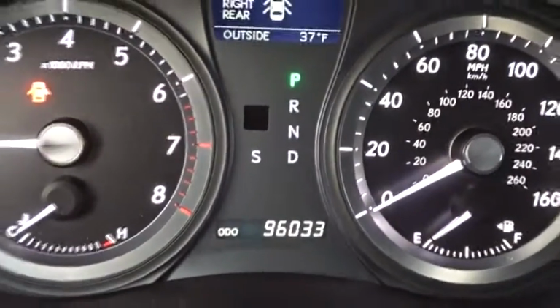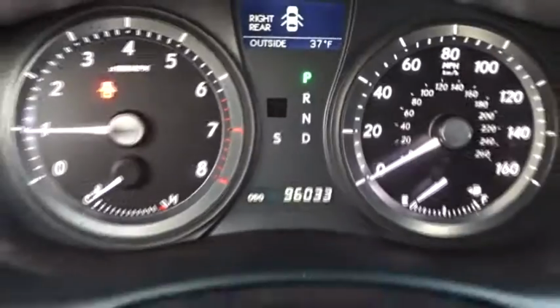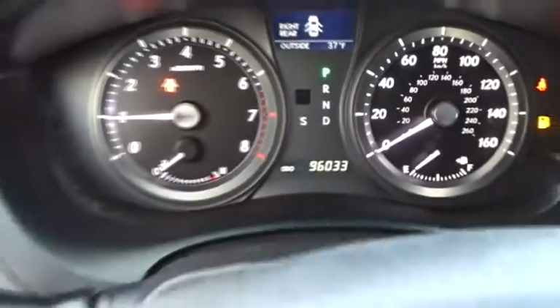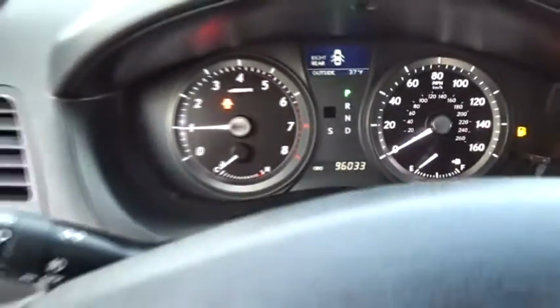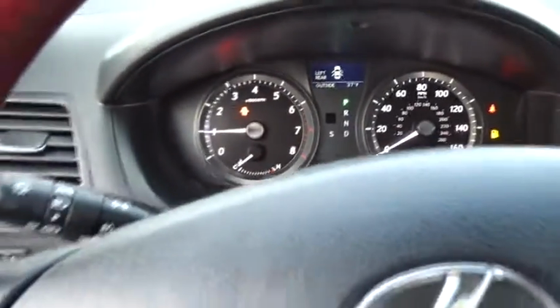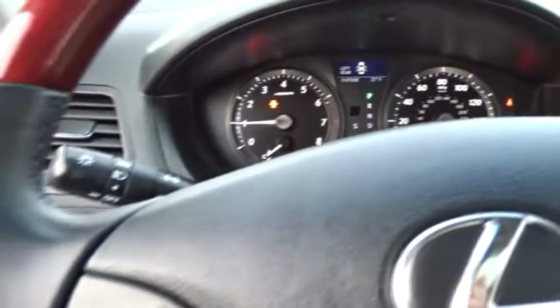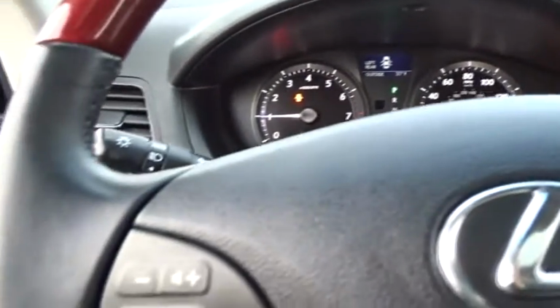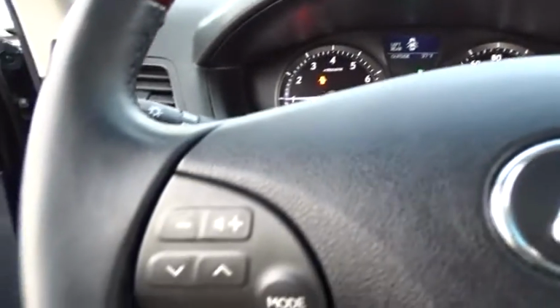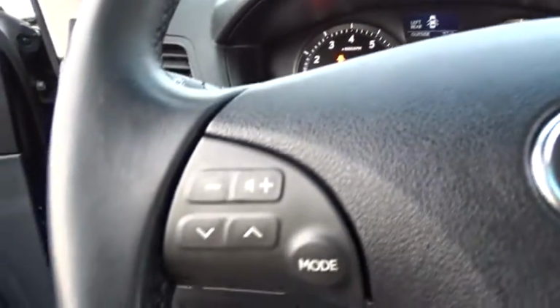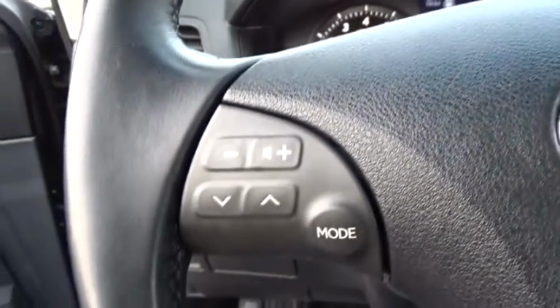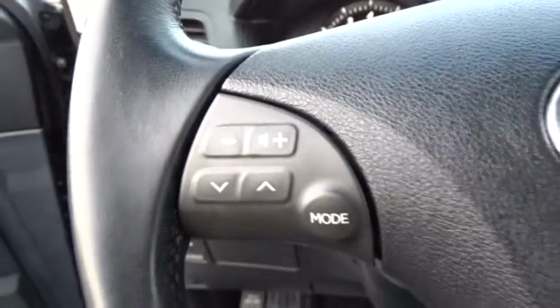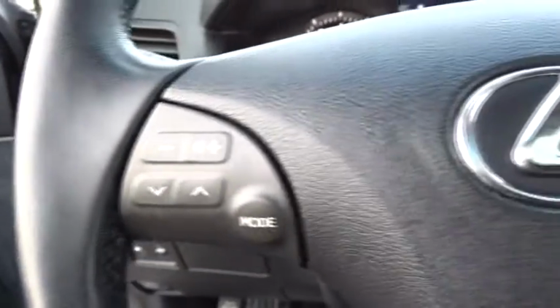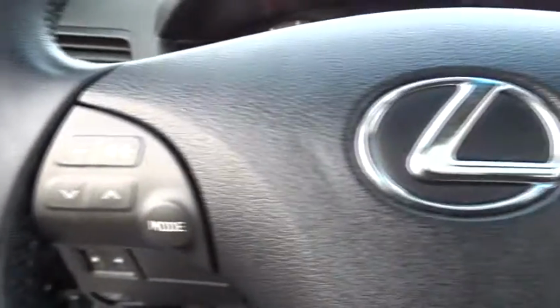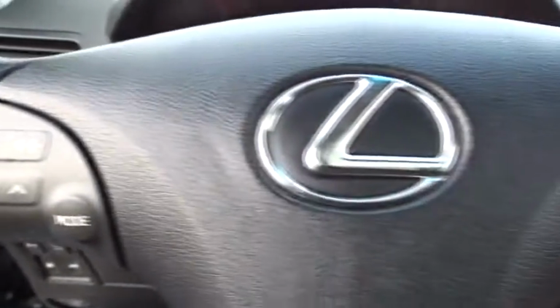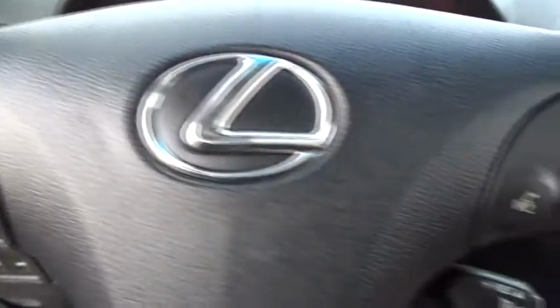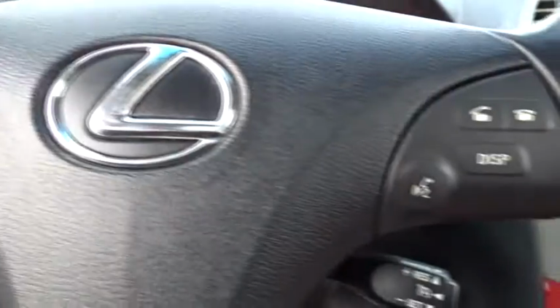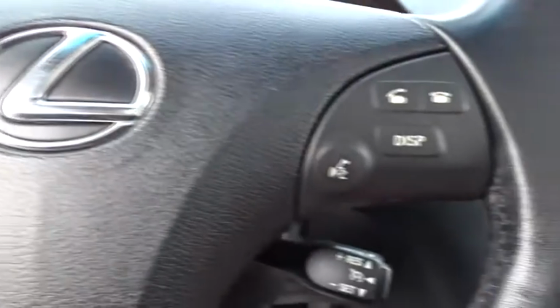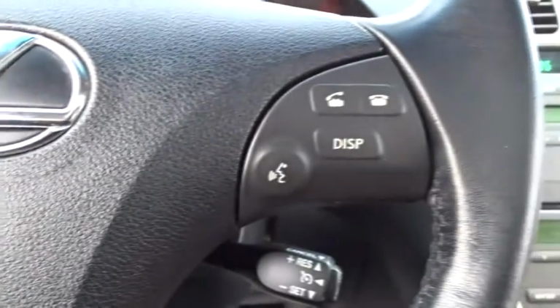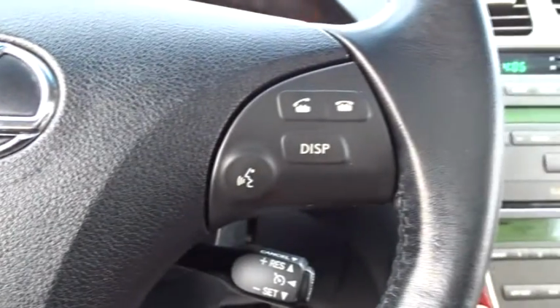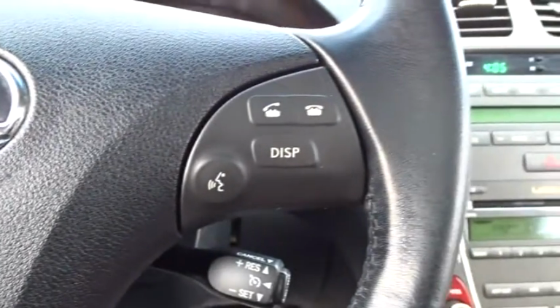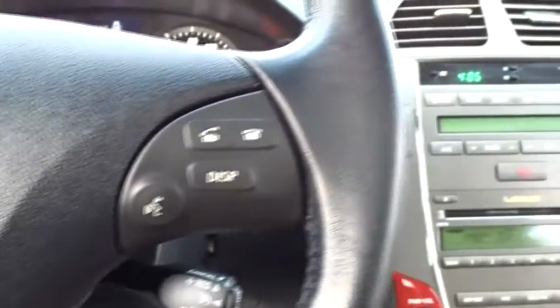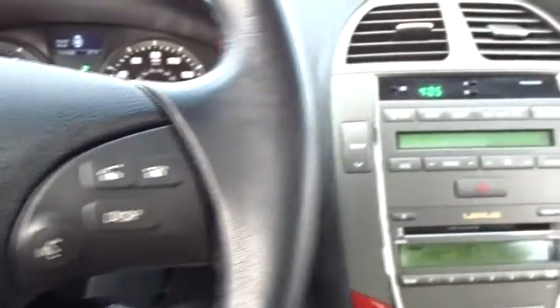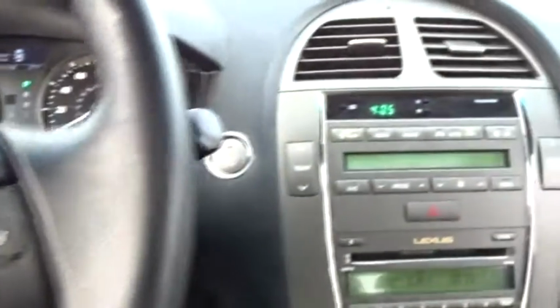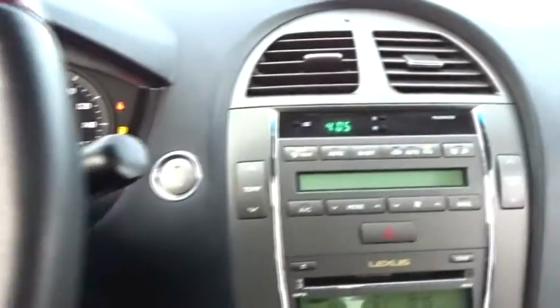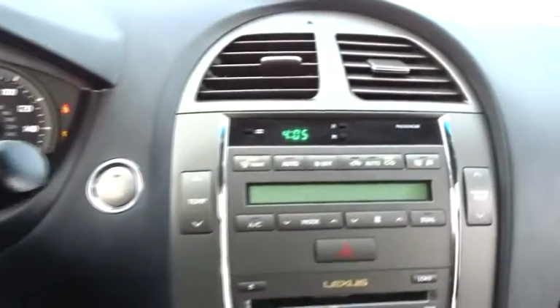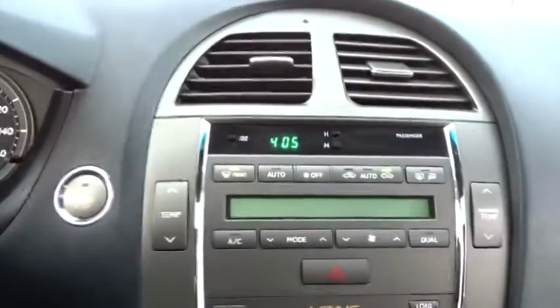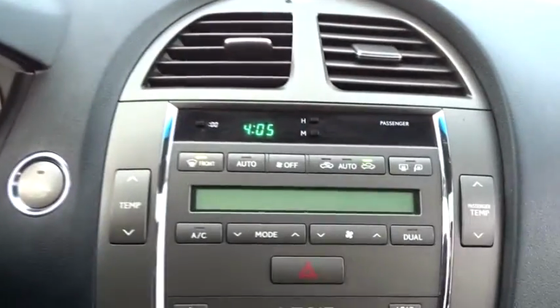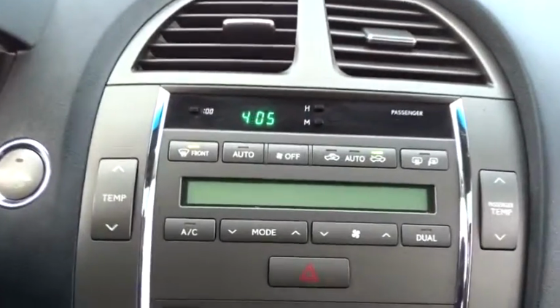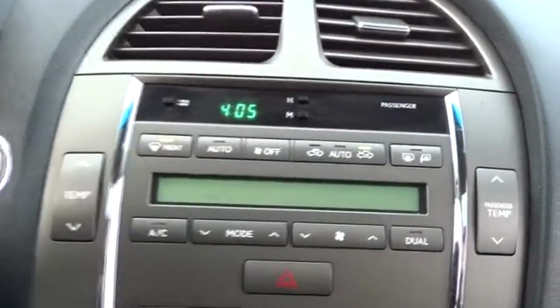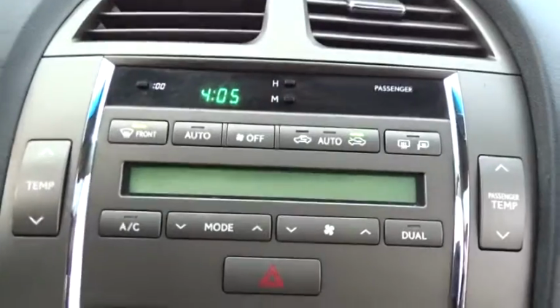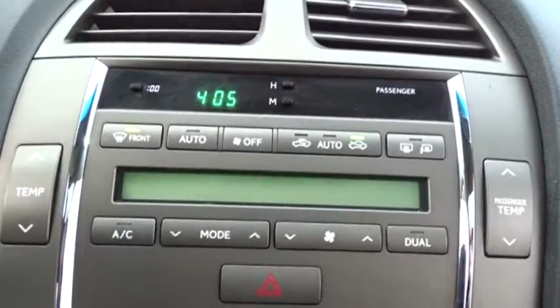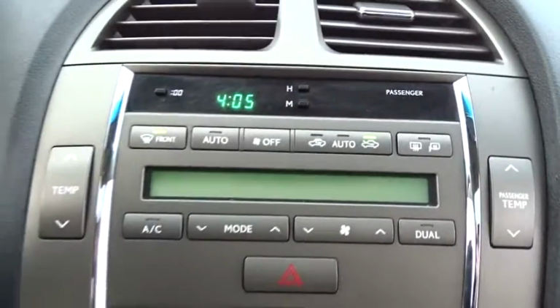CD changer, keyless entry, power passenger seat, anti-lock braking system, traction control, stability control, steering wheel audio controls, power steering, adjustable steering wheel, cruise control.